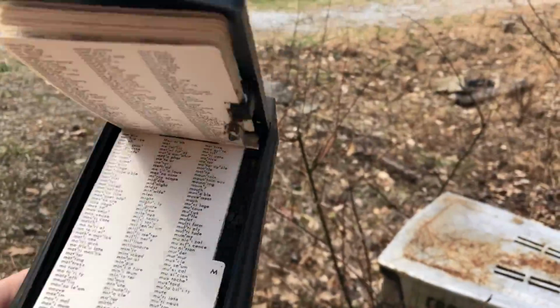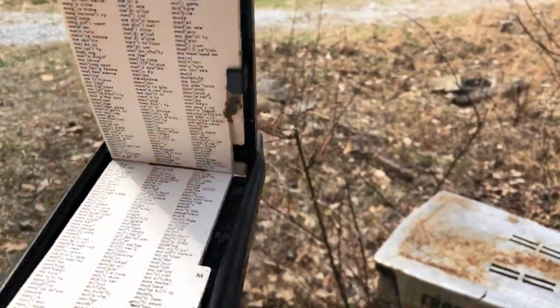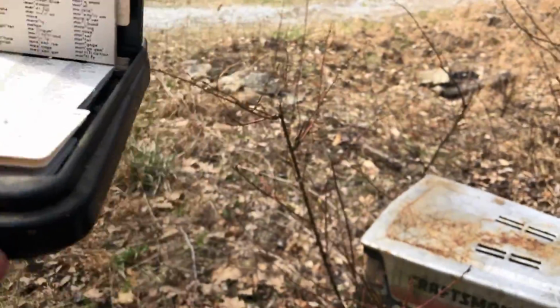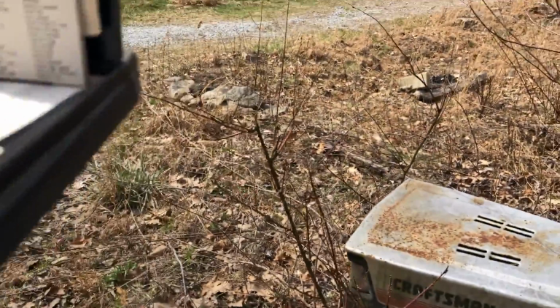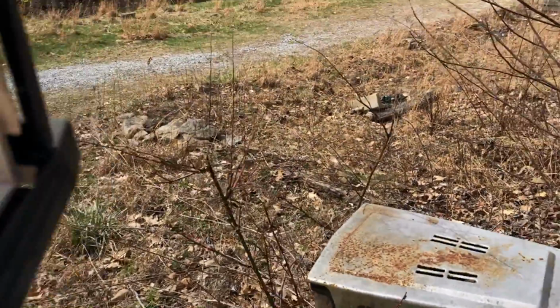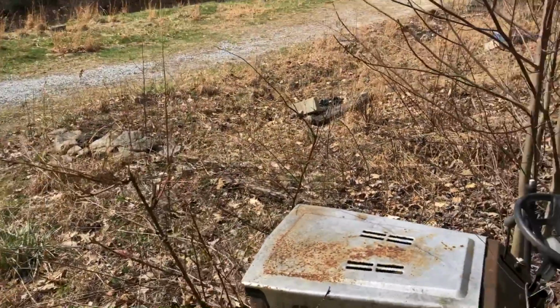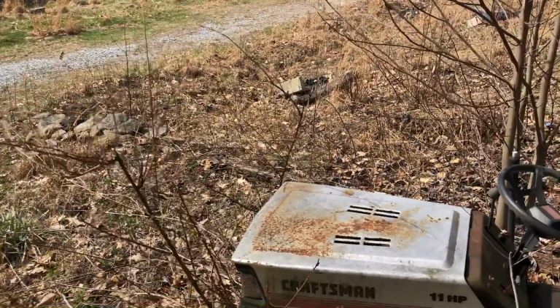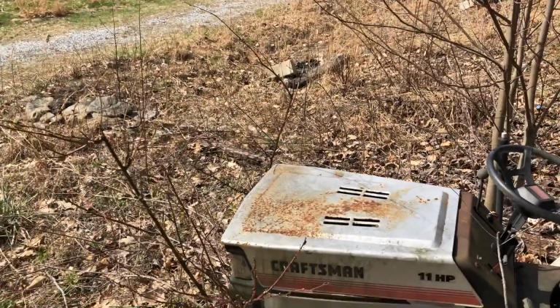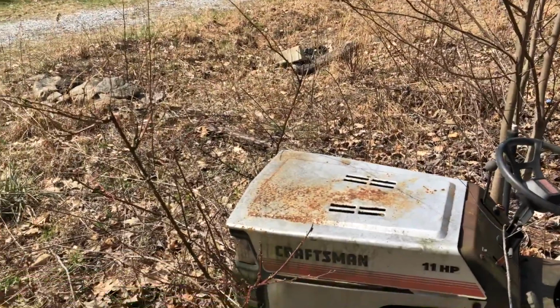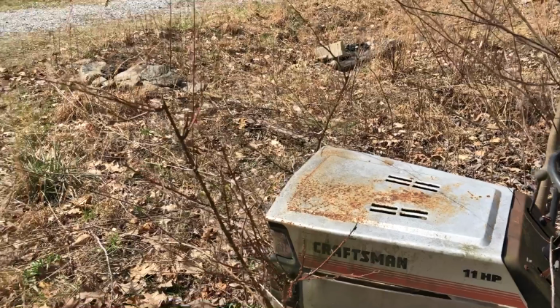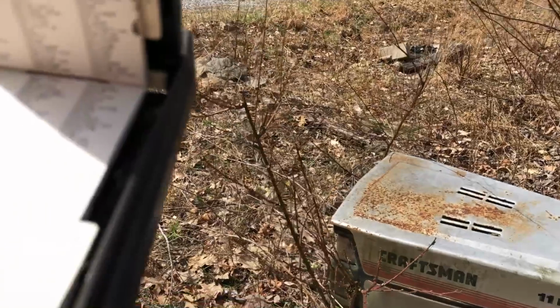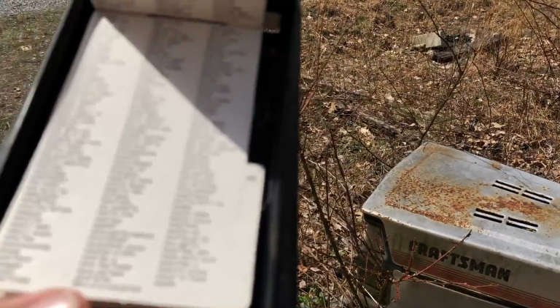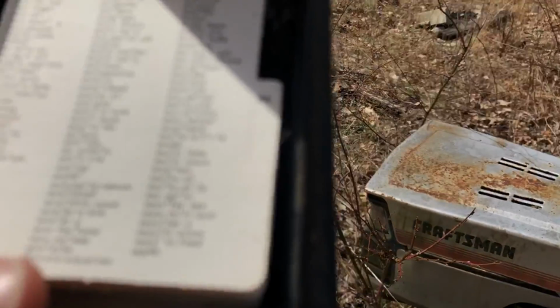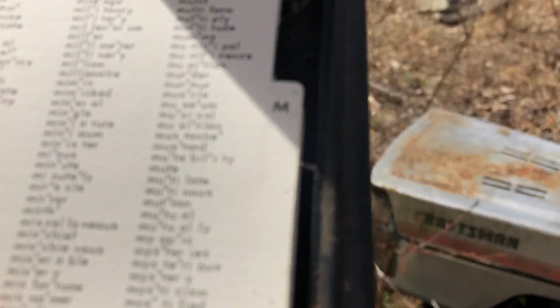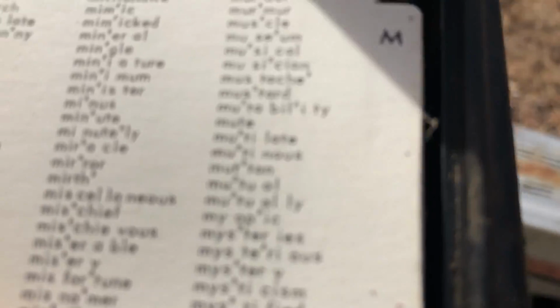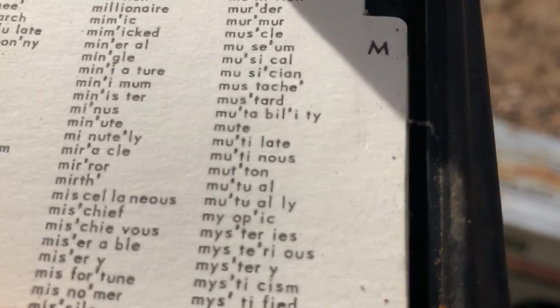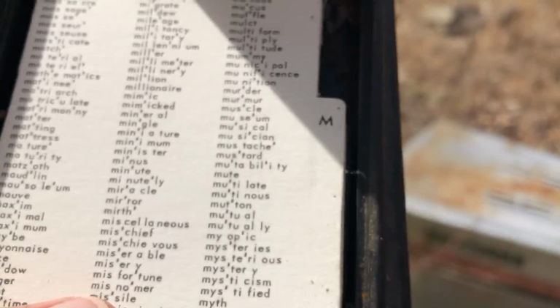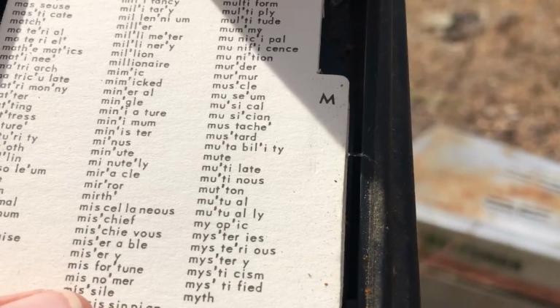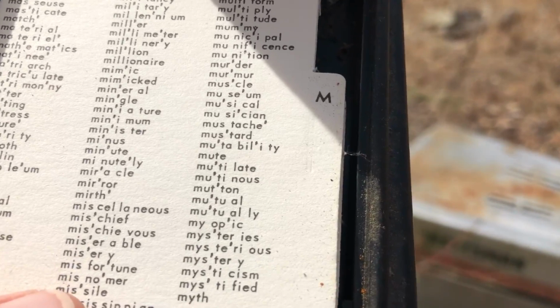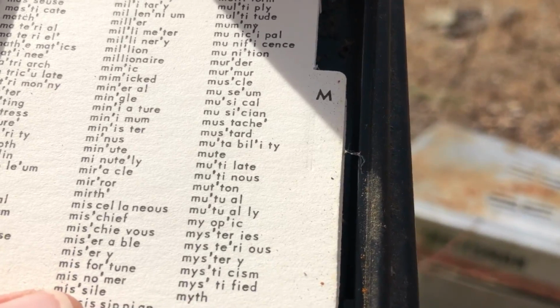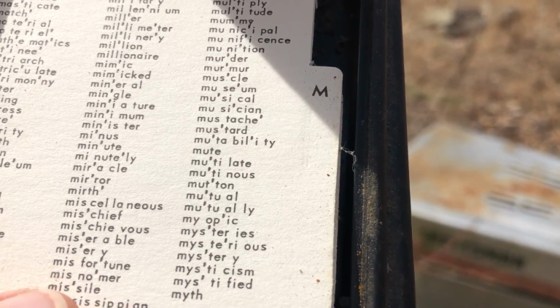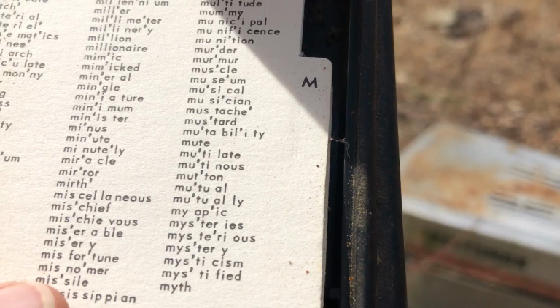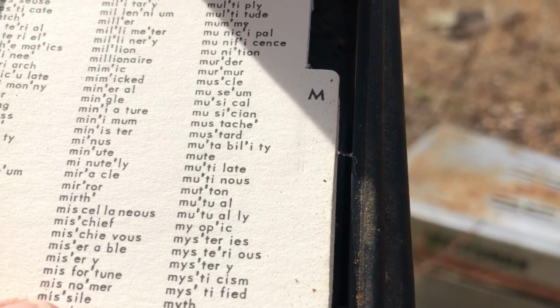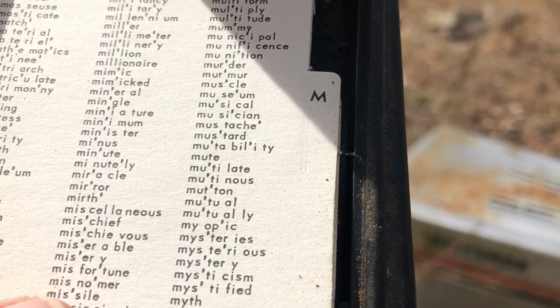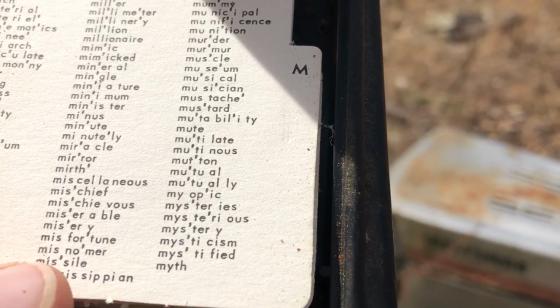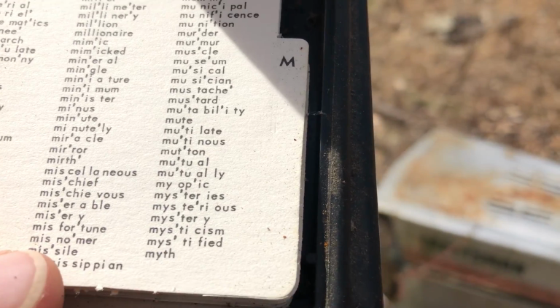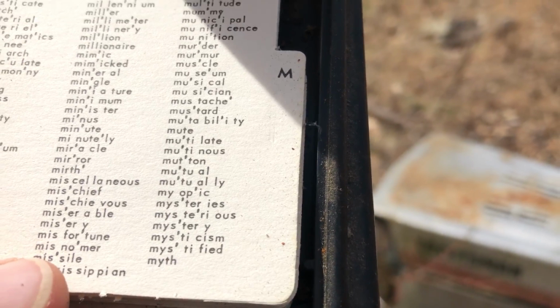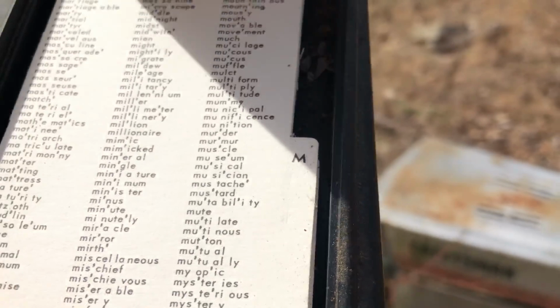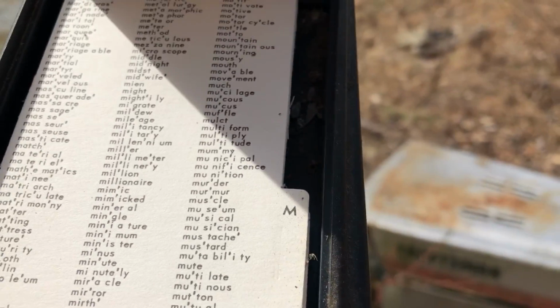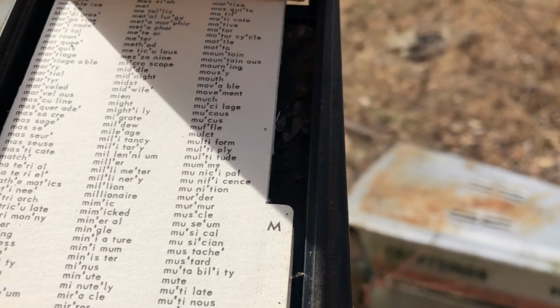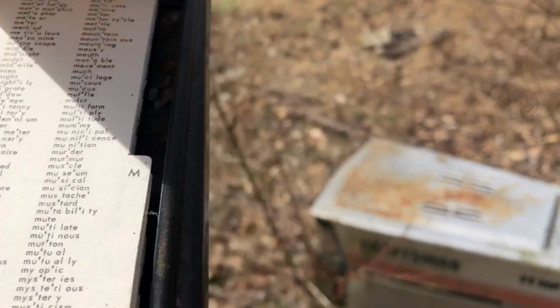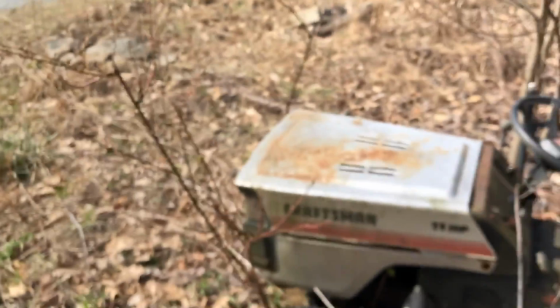A little dusty and crusty. Didn't quite get to the I's, but we get to some N's. My Epic. Mysterious. Pretty cool.